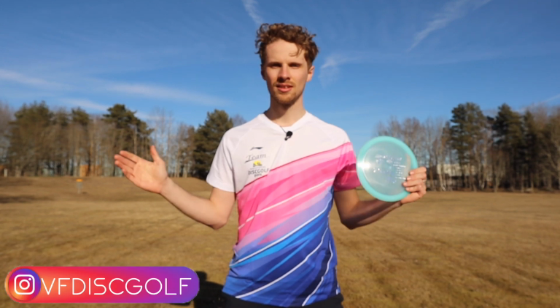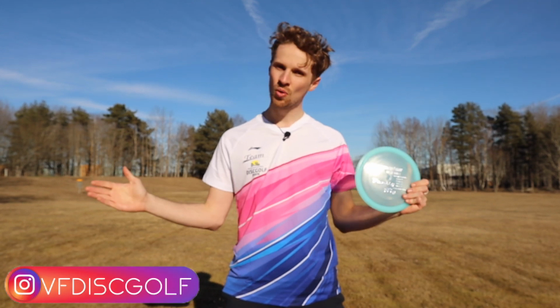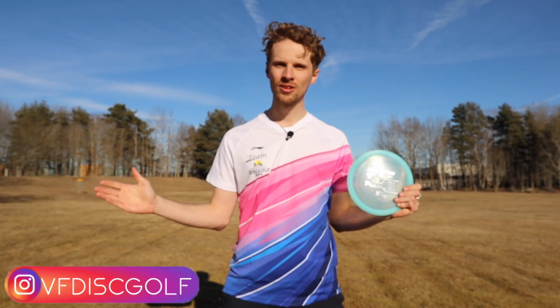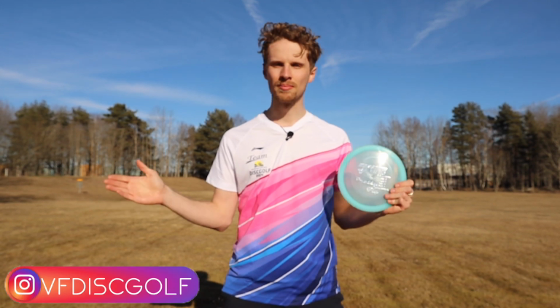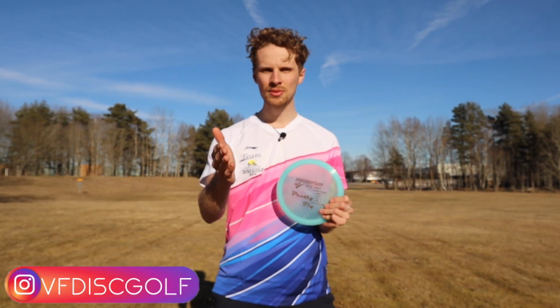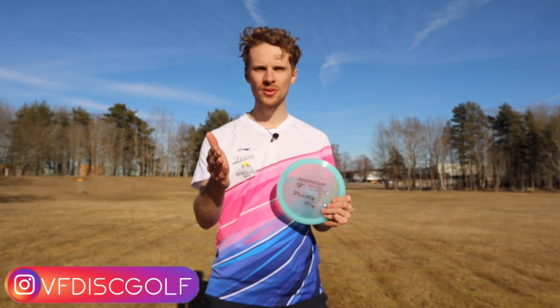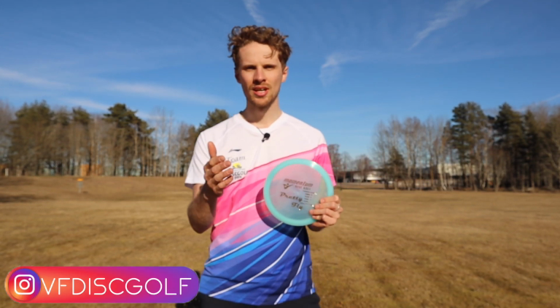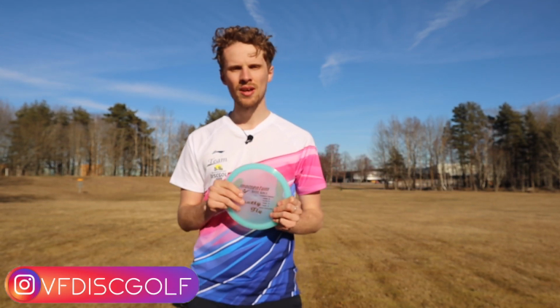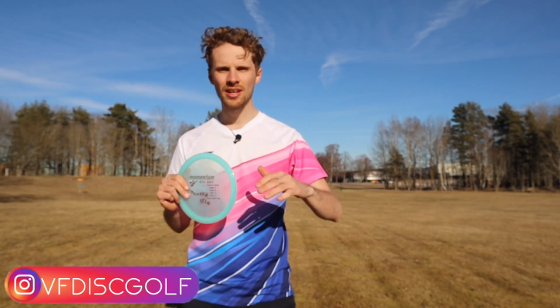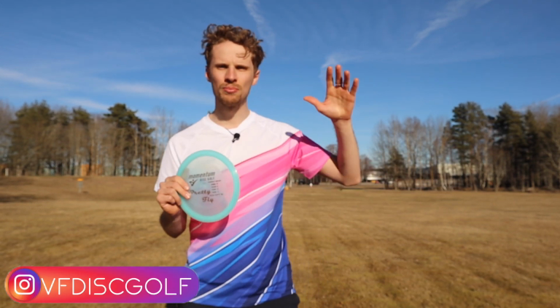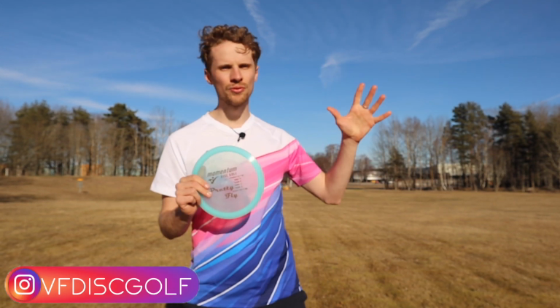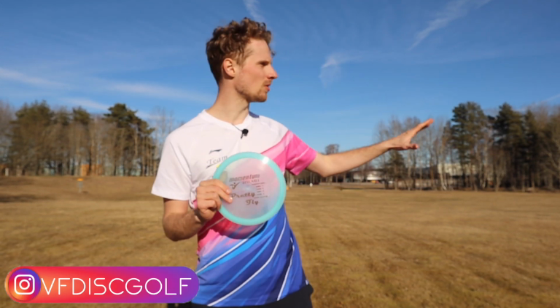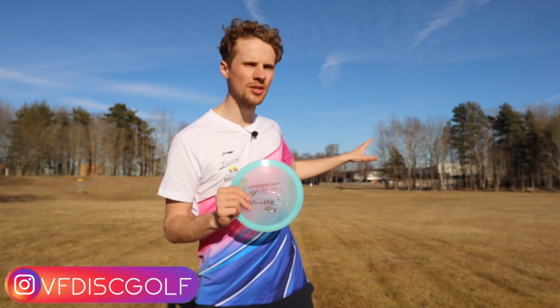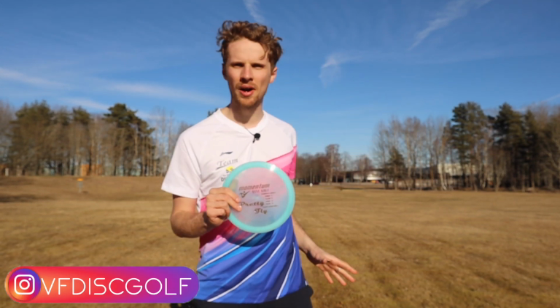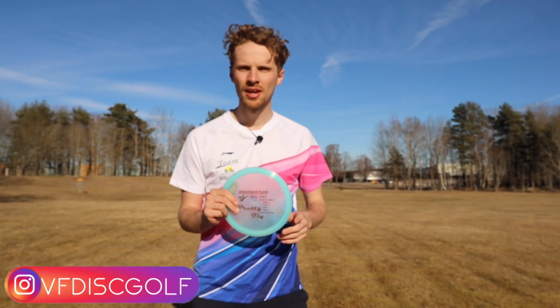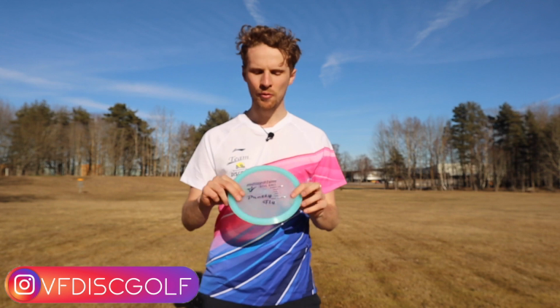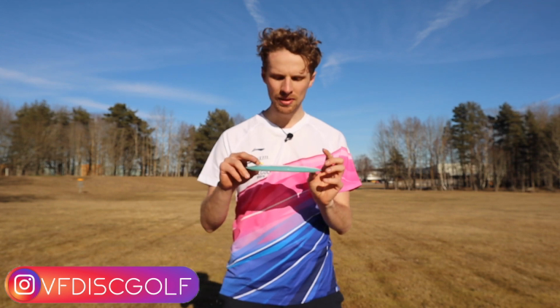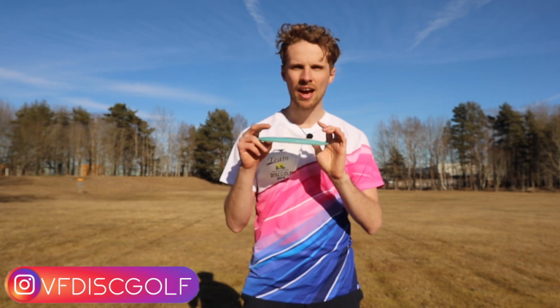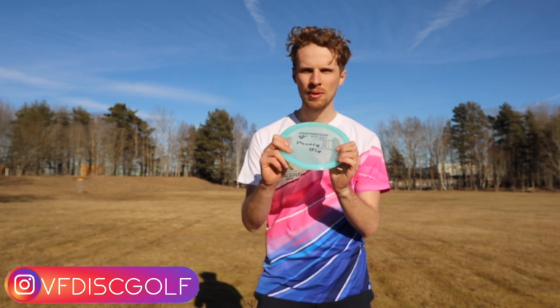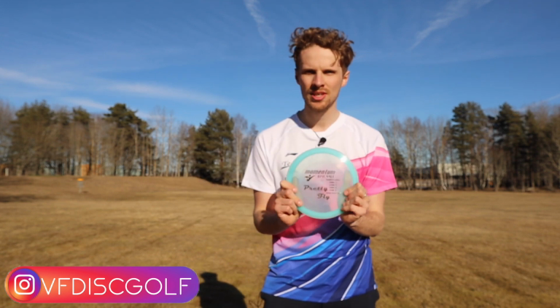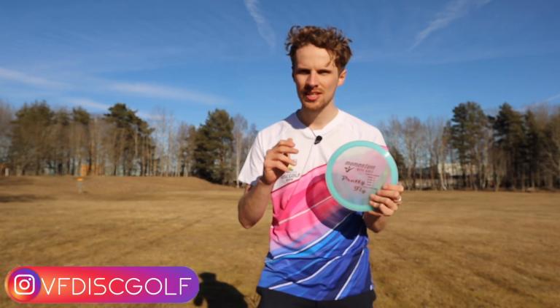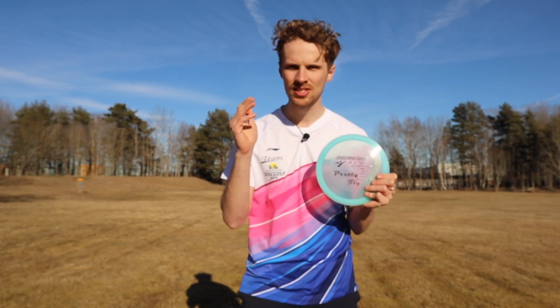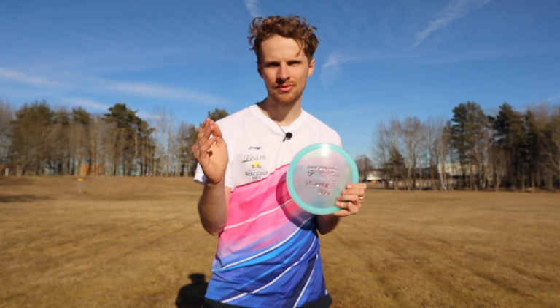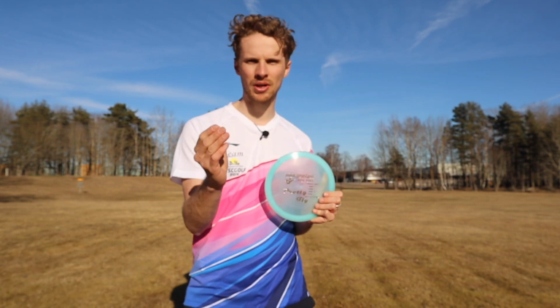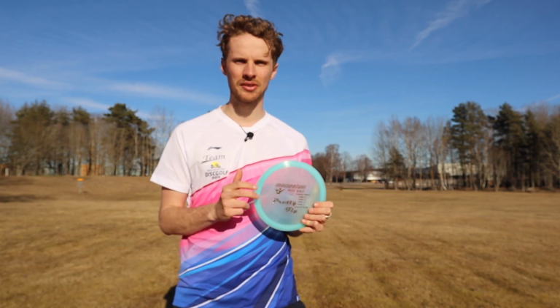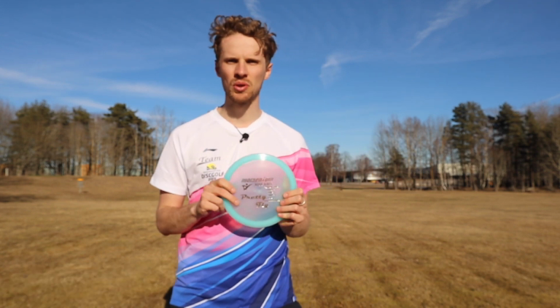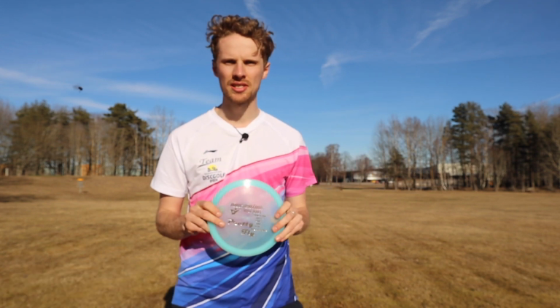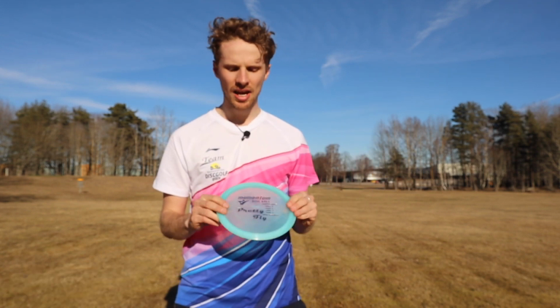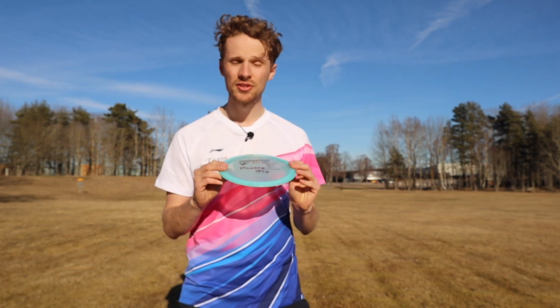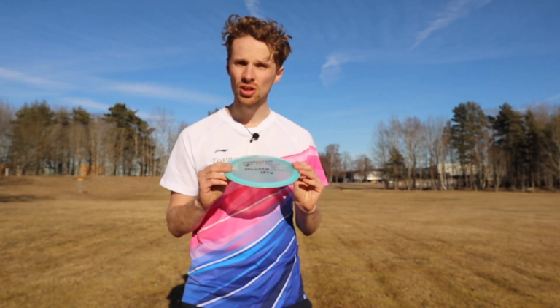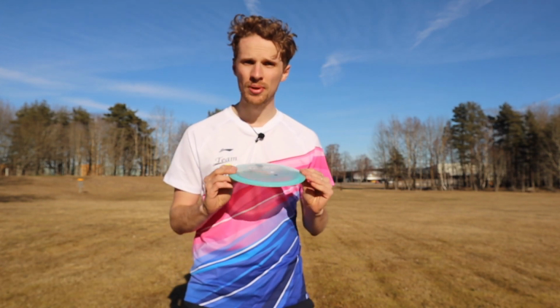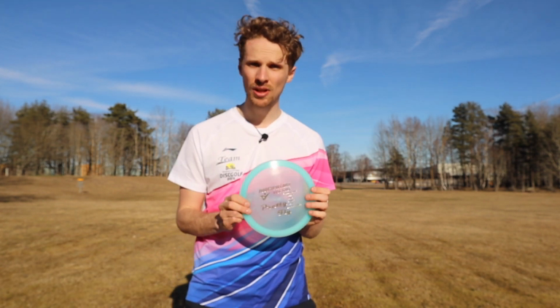Hello and welcome! My name is Victor. Today I'm standing in a beautiful disc golf park, and with me I have a Momentum Disc fairway driver that they released called Pretty Fly.